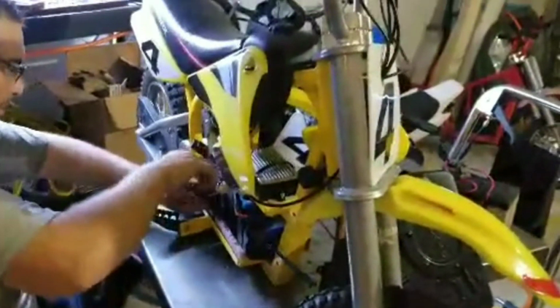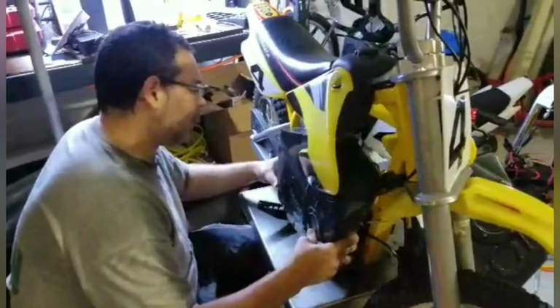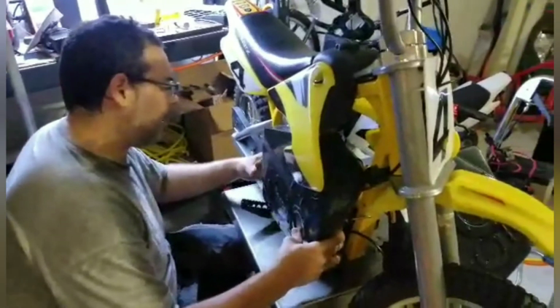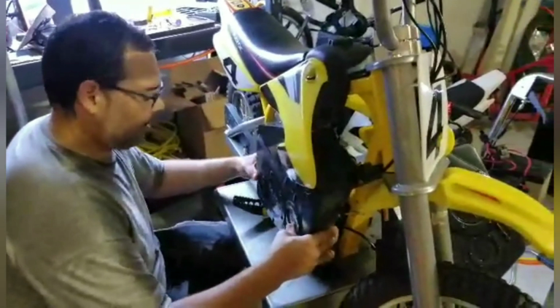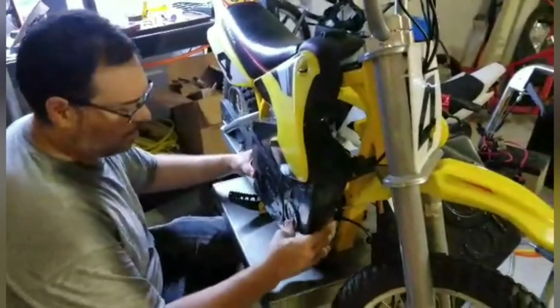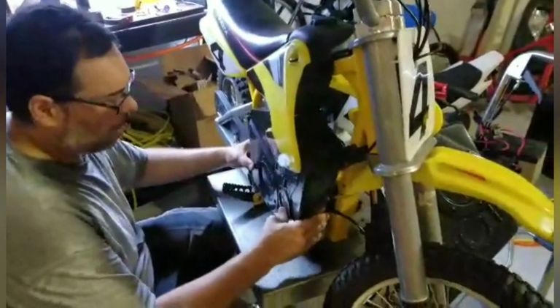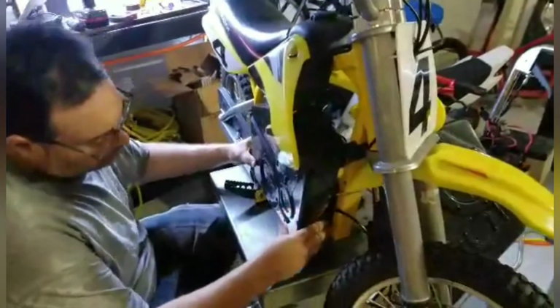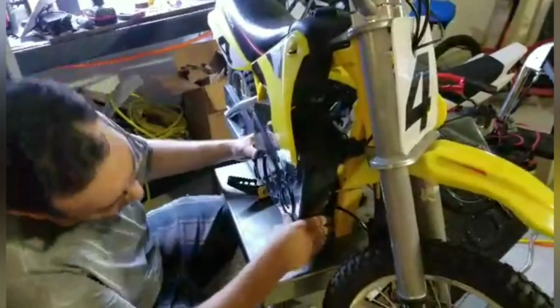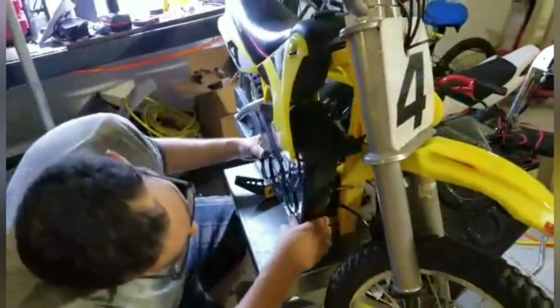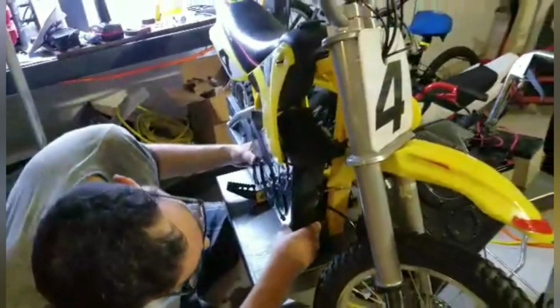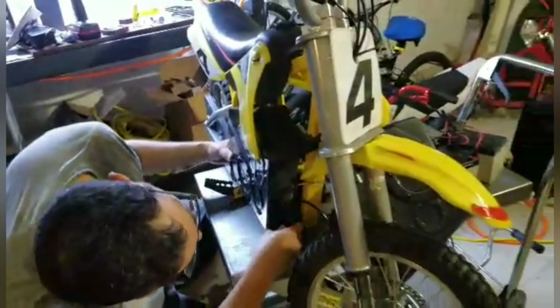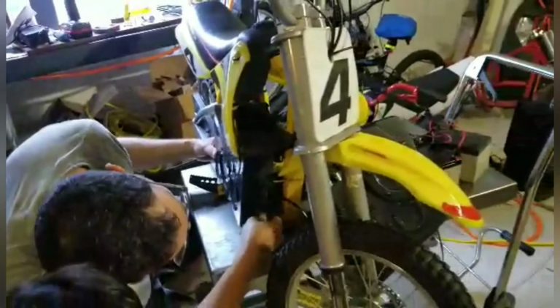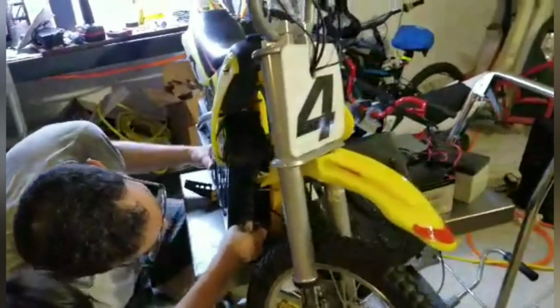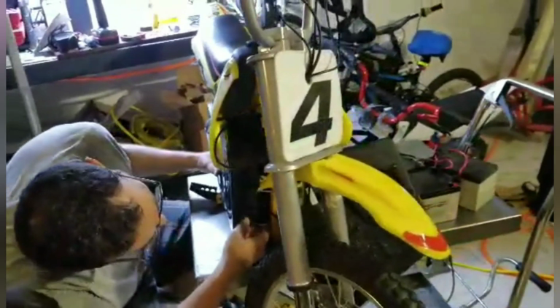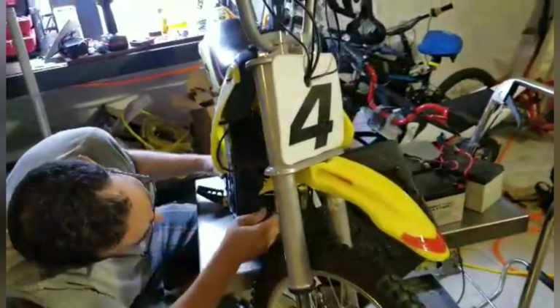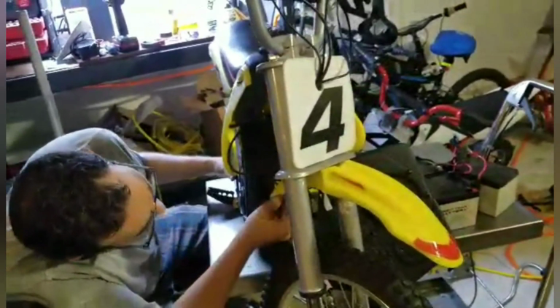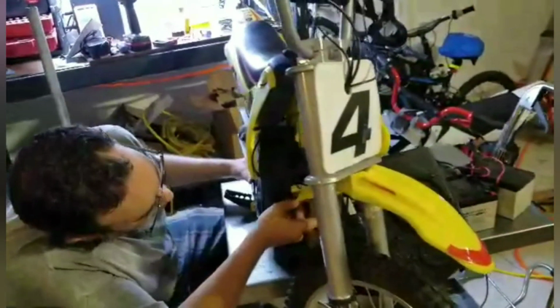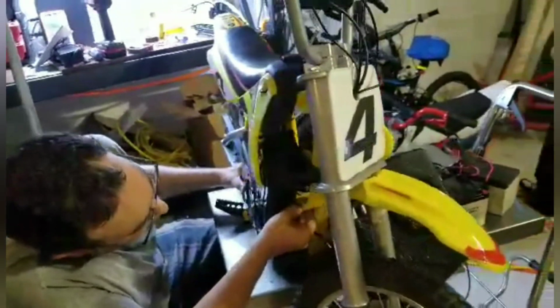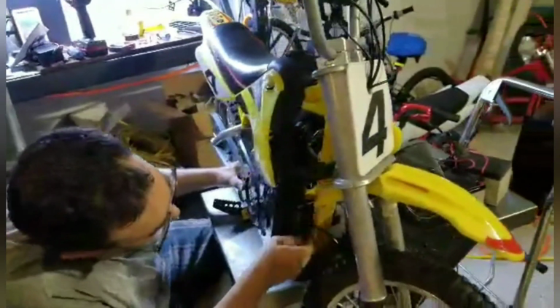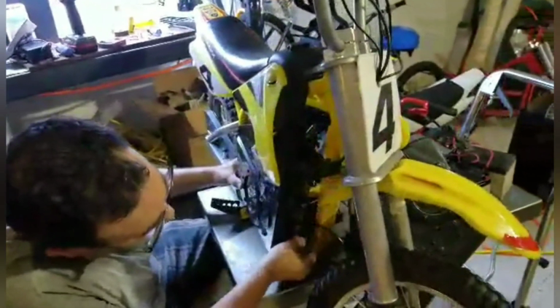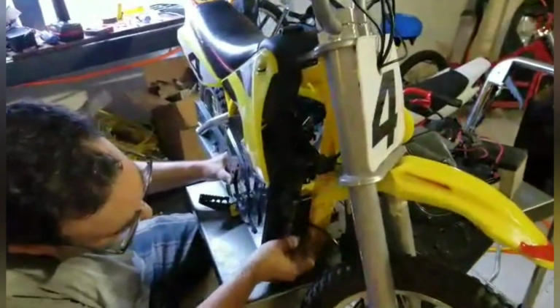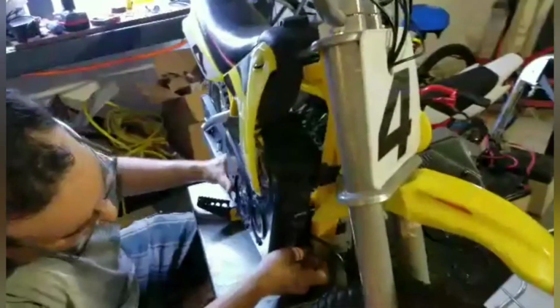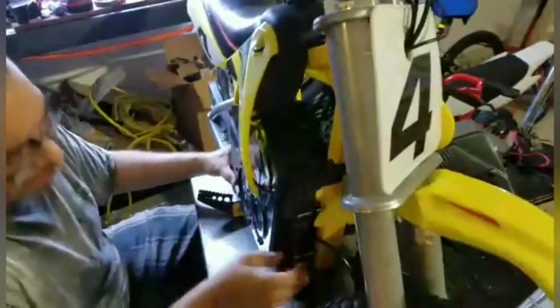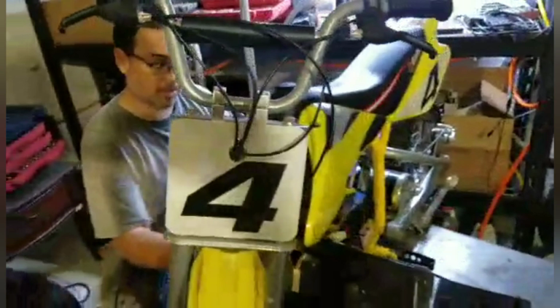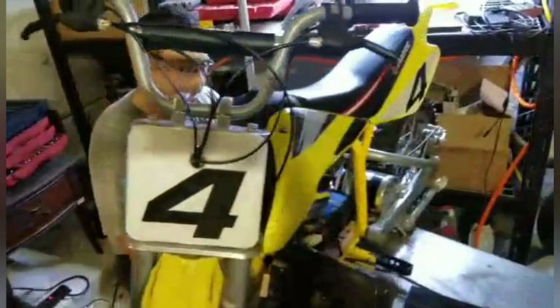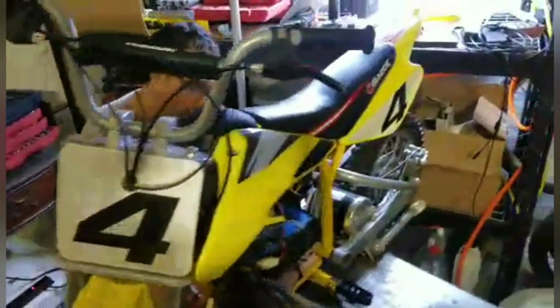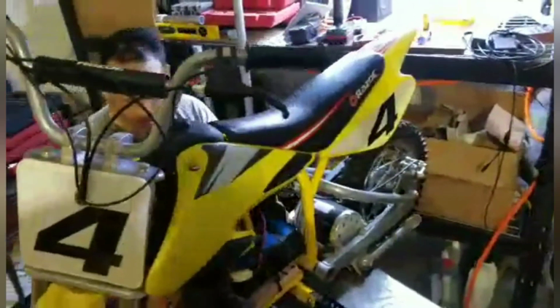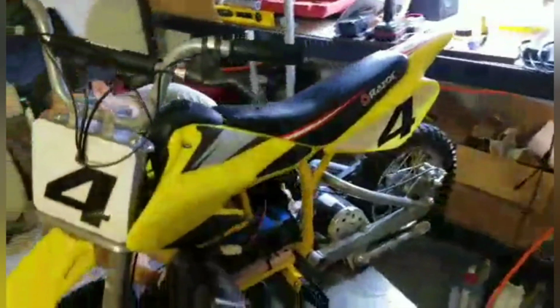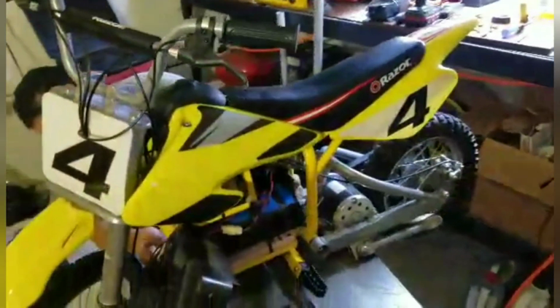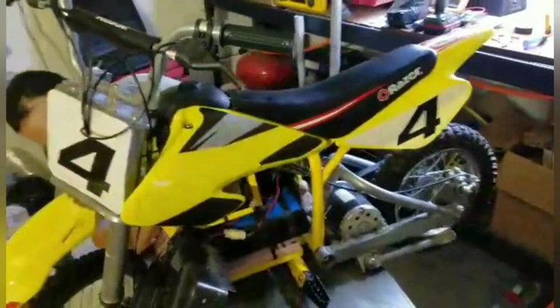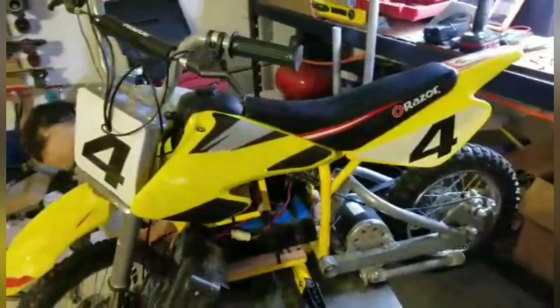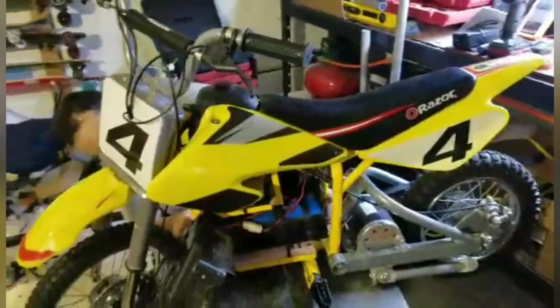I can mount a sprocket on here — another three or four miles an hour. It'll take away some of the takeoff but you'll get there a lot faster, get there with a new top speed.